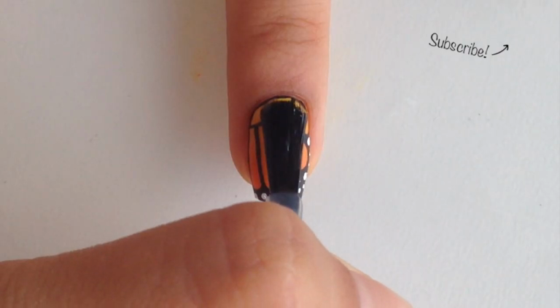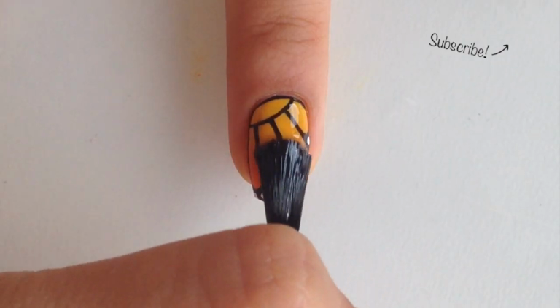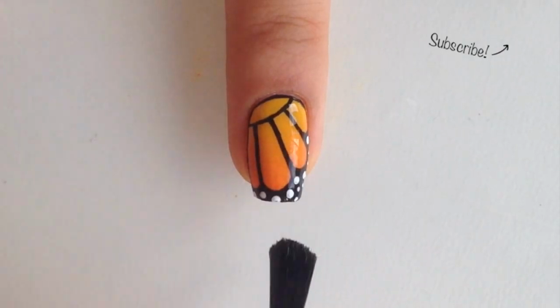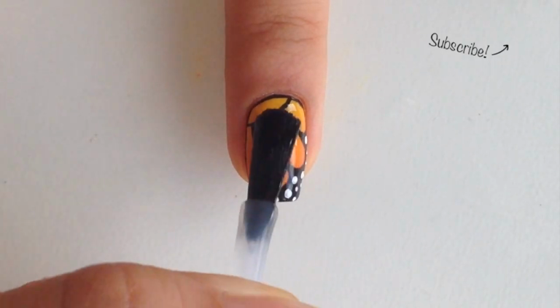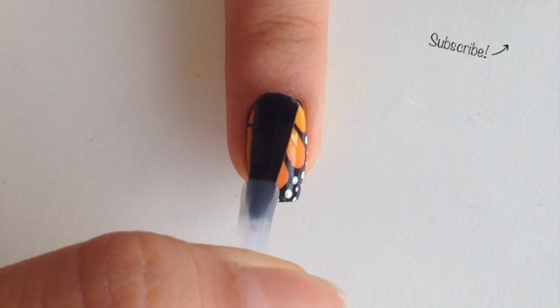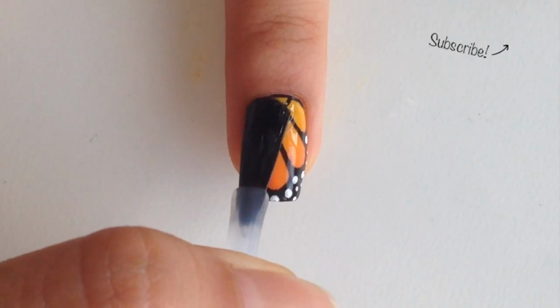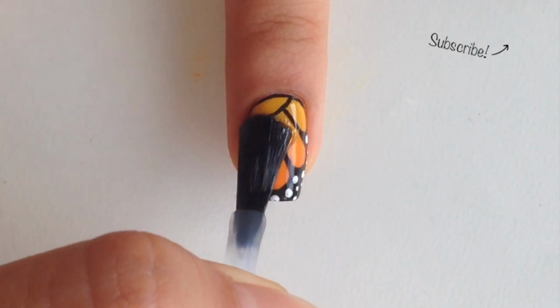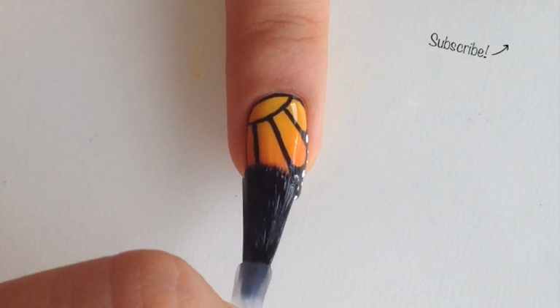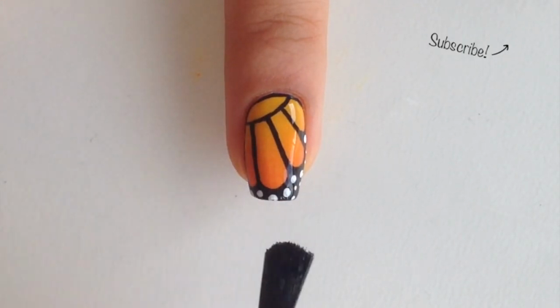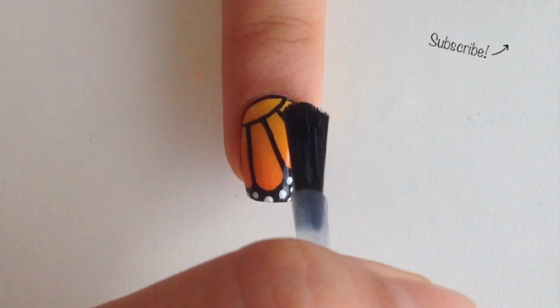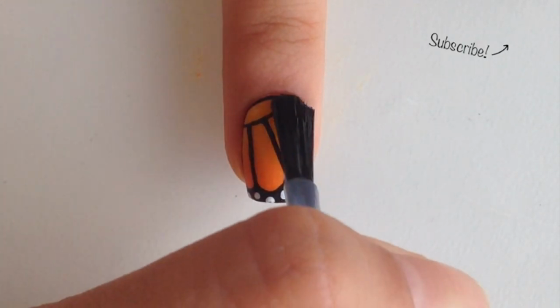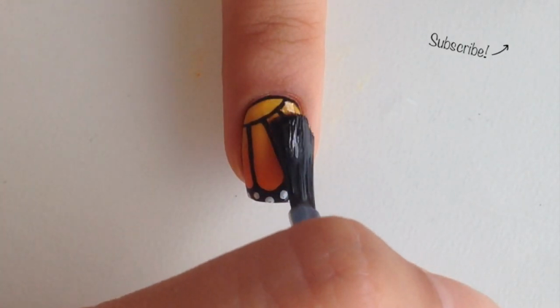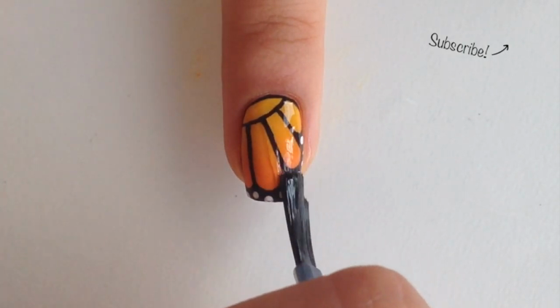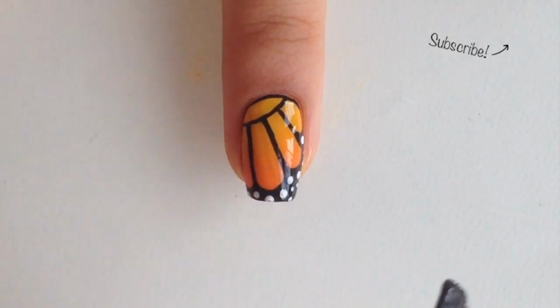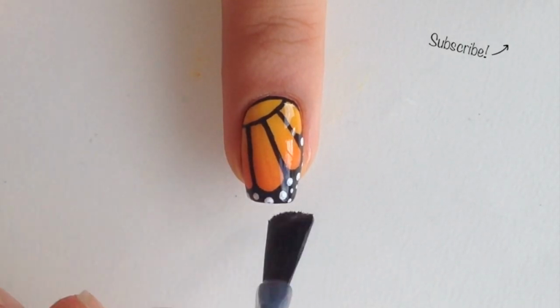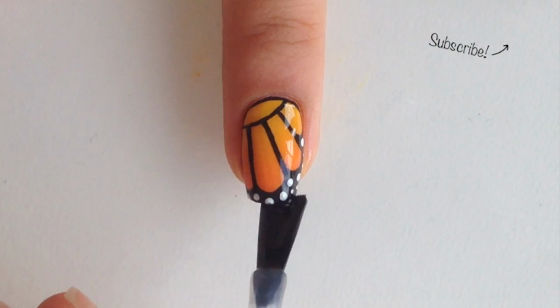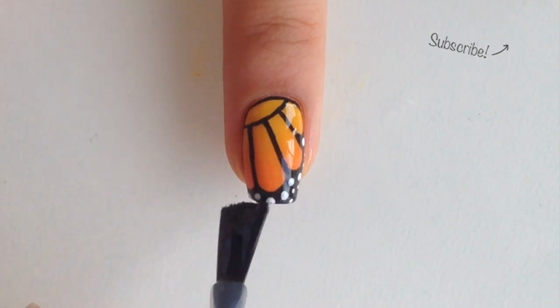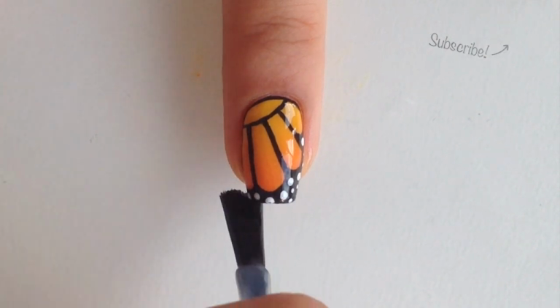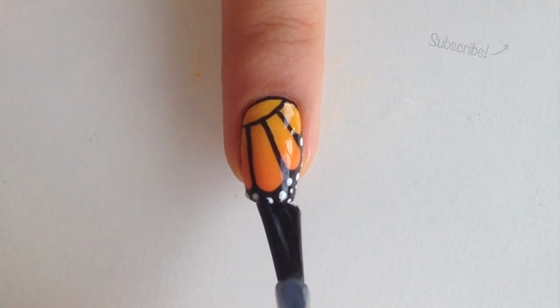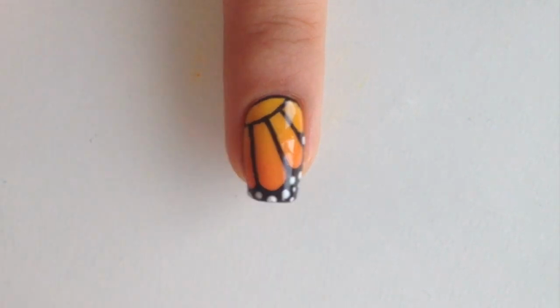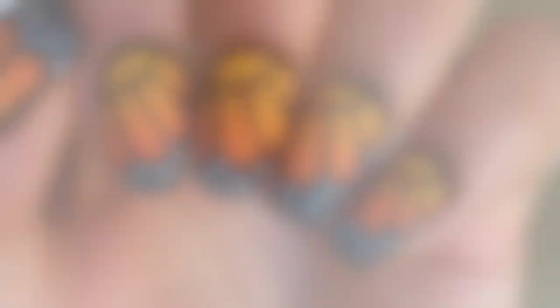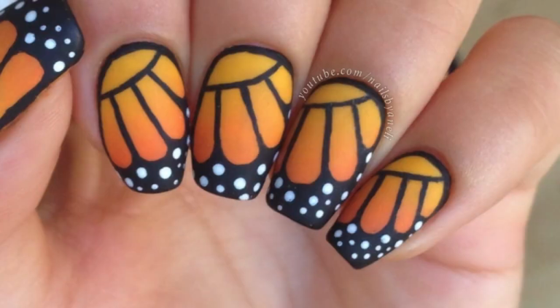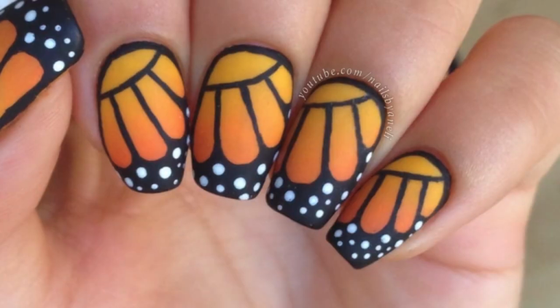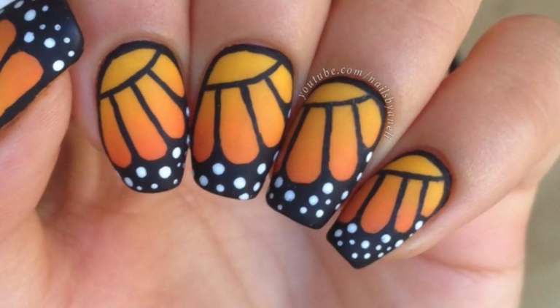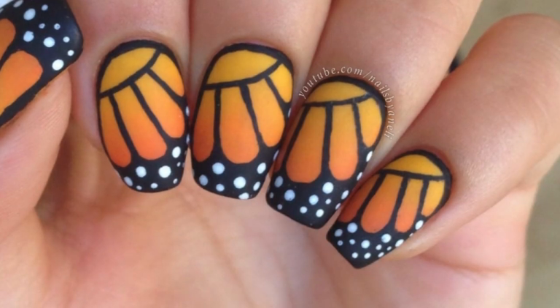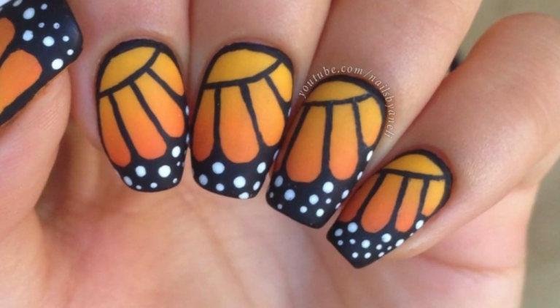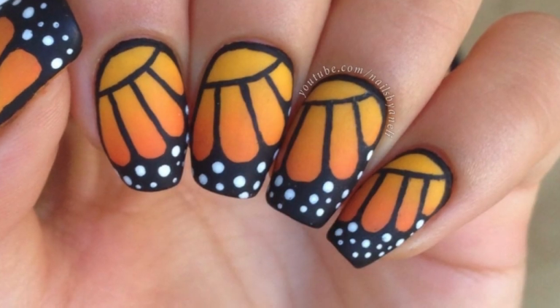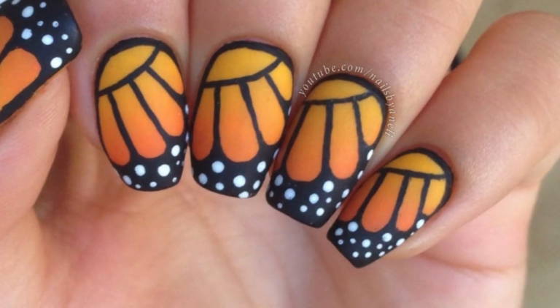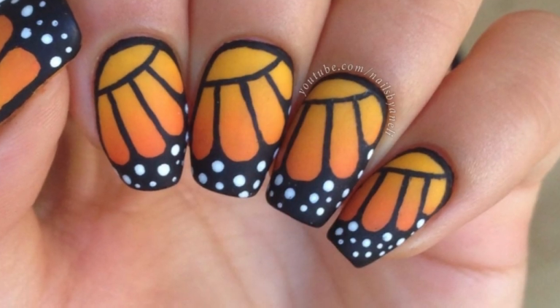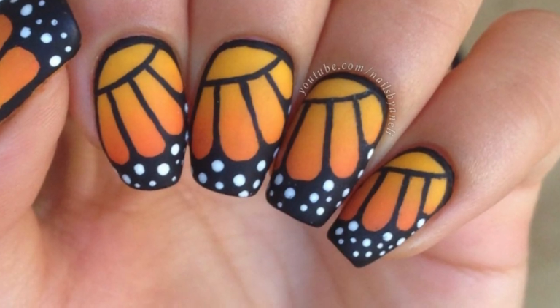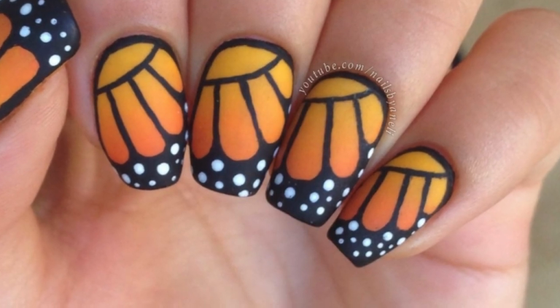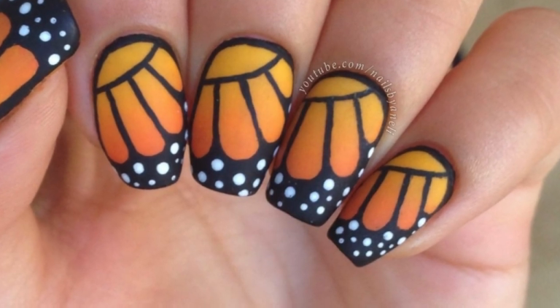Allow the paint to dry for a couple of minutes before applying a fast drying top coat. And that's it for this tutorial. Thanks for watching and don't forget to leave a like if you enjoyed and subscribe for more tutorials.